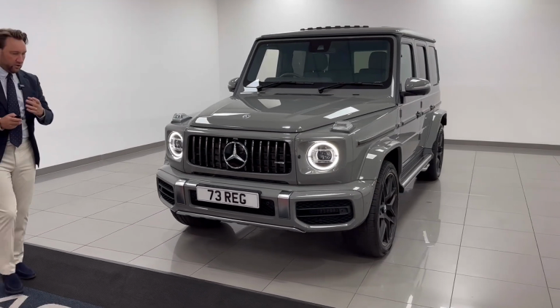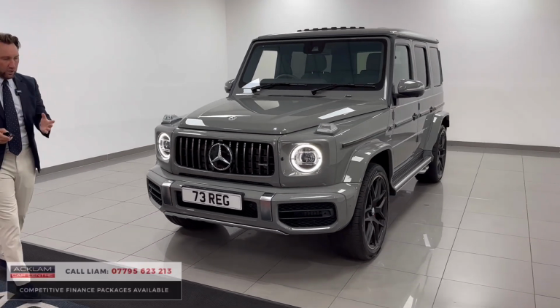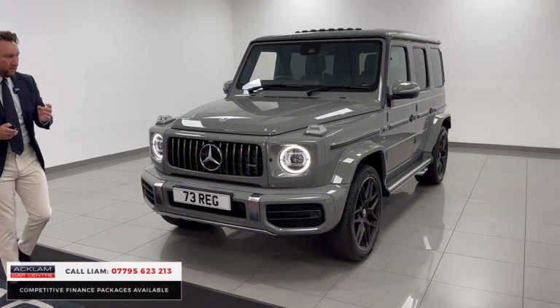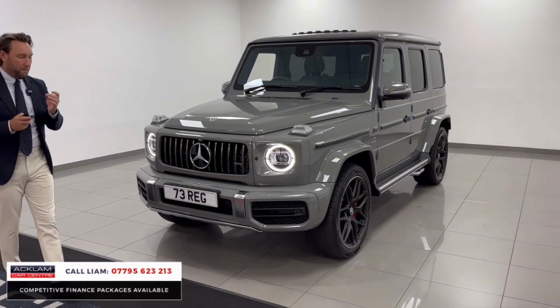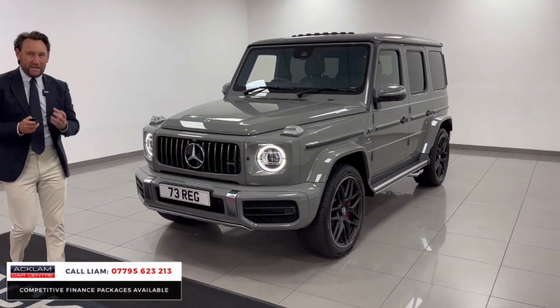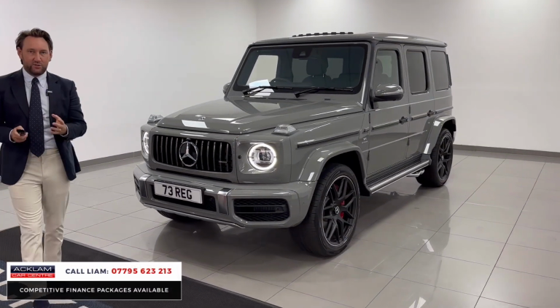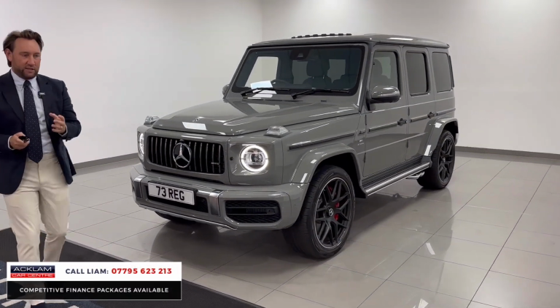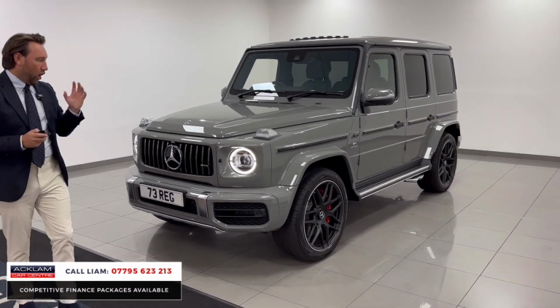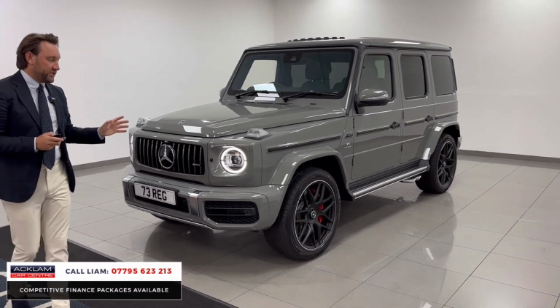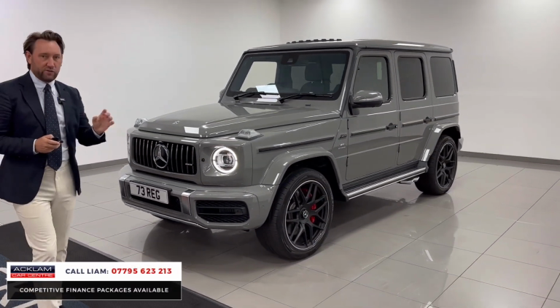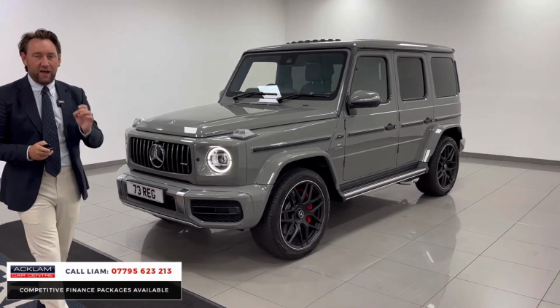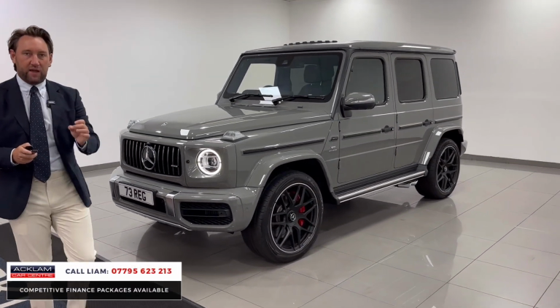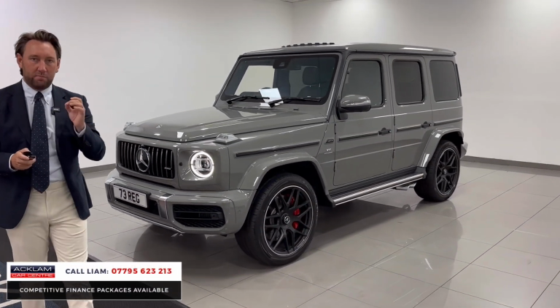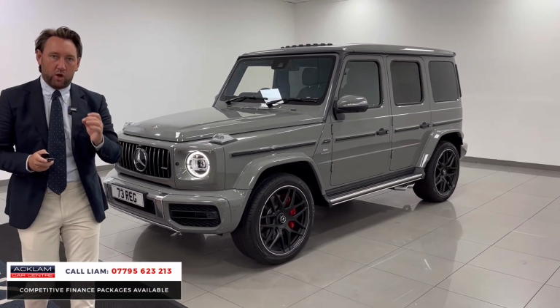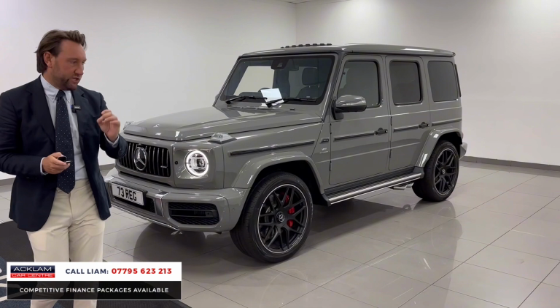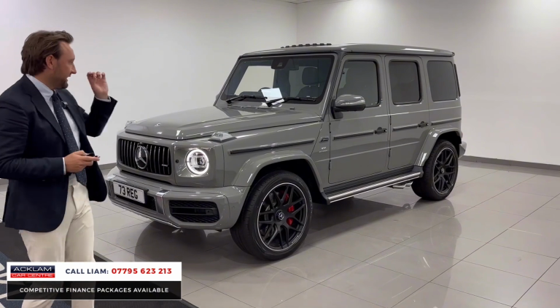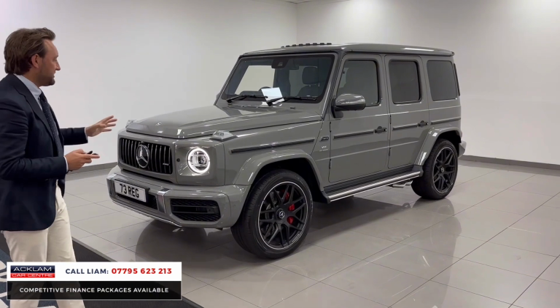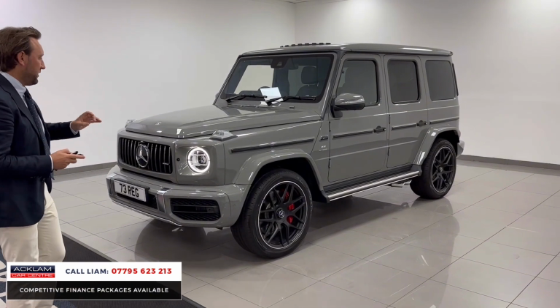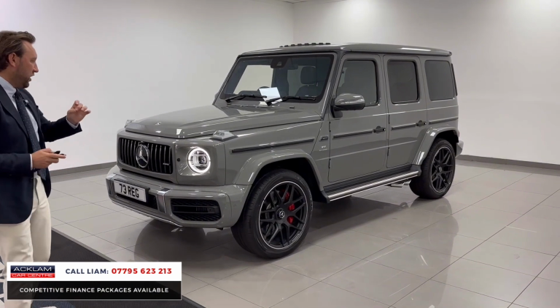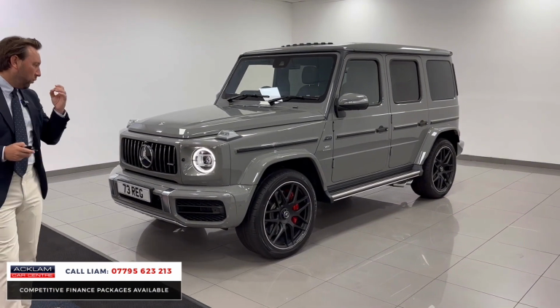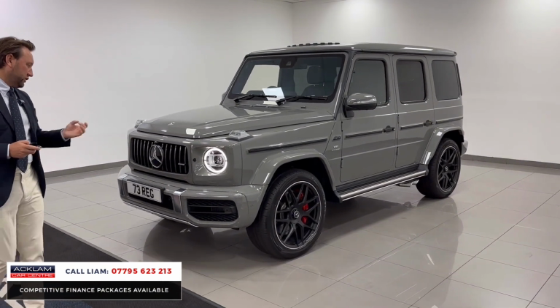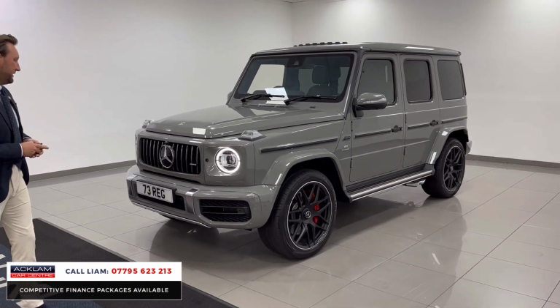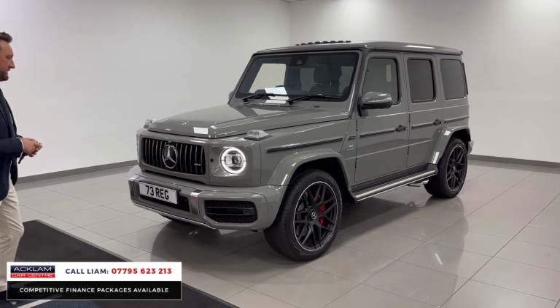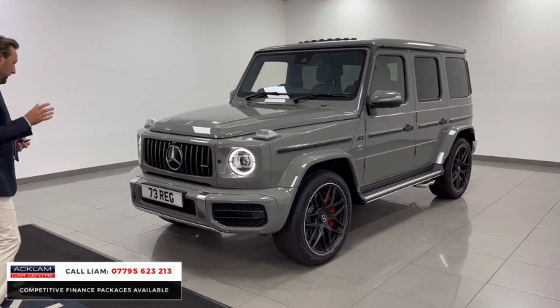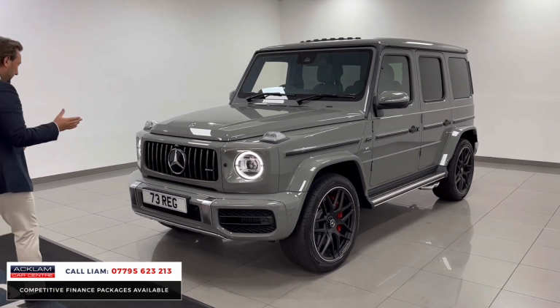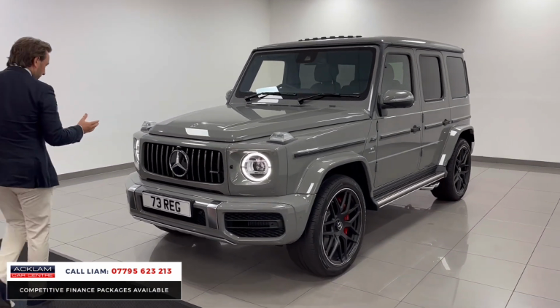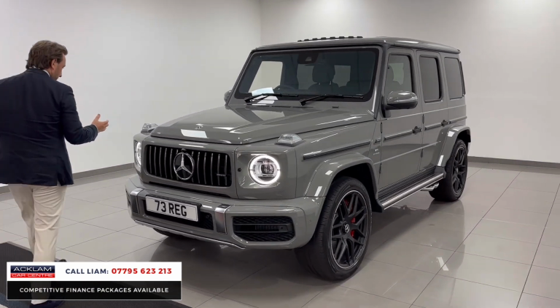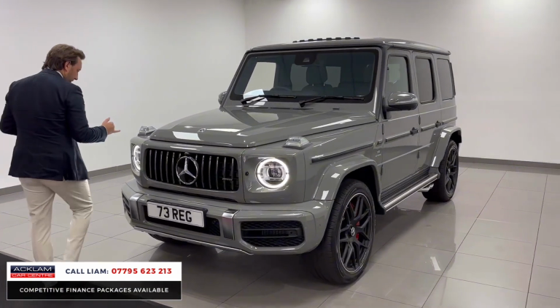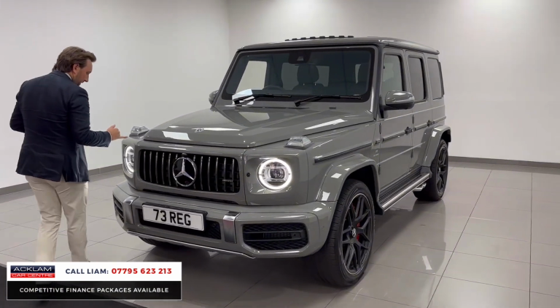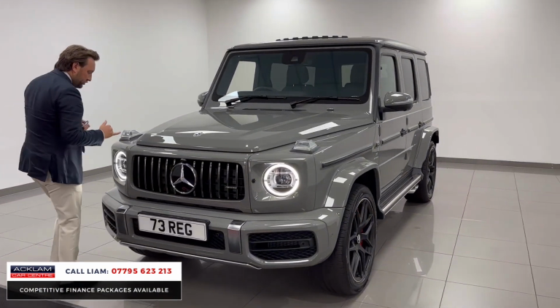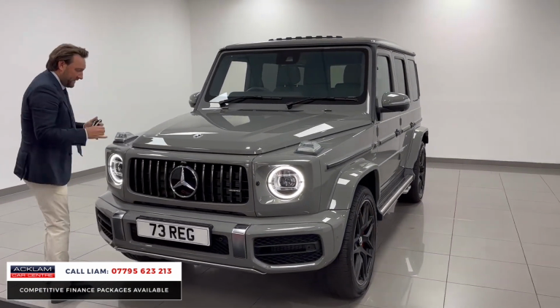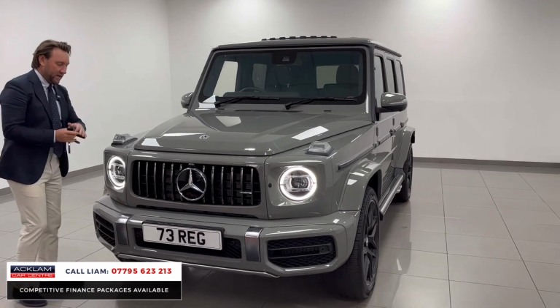The colour makes it, doesn't it? Optional extra, £5,000 option, classic grey. What a colour this is. Look at this colour. It just makes the car.